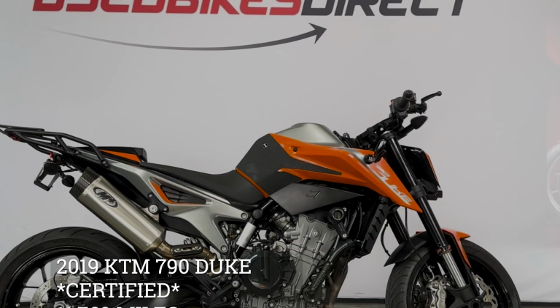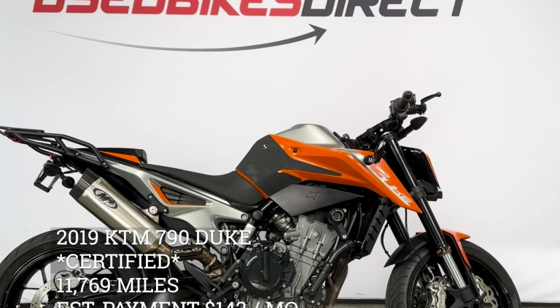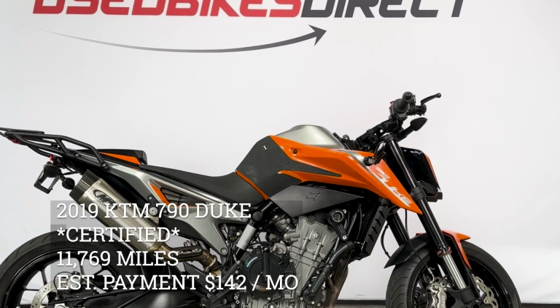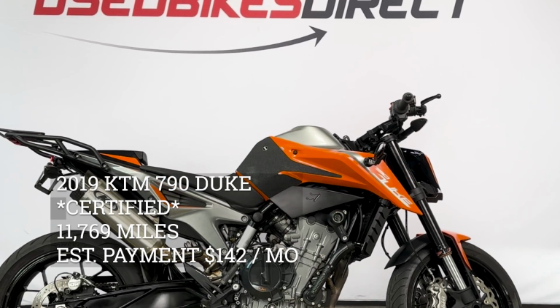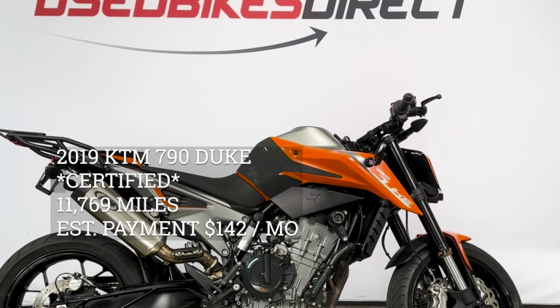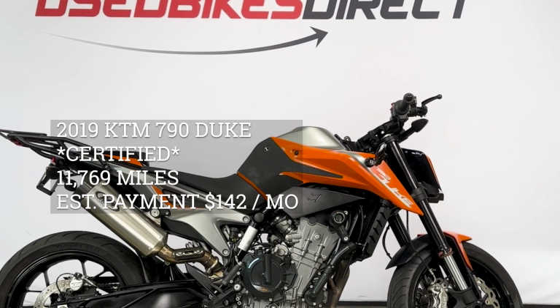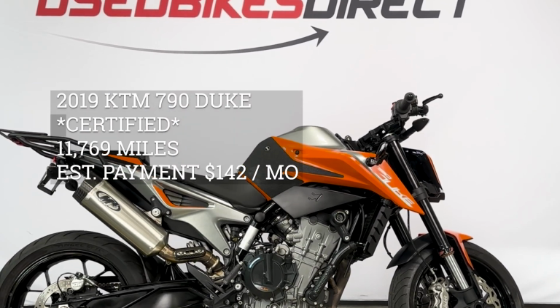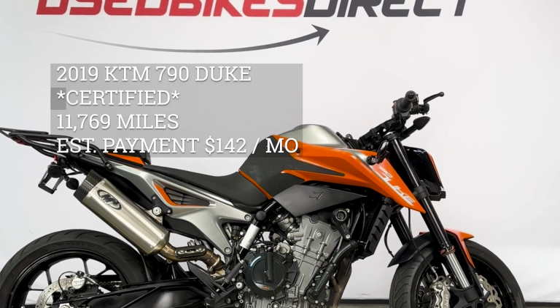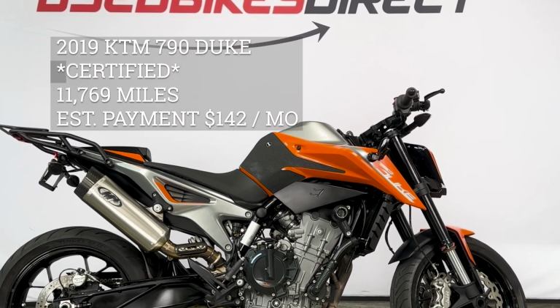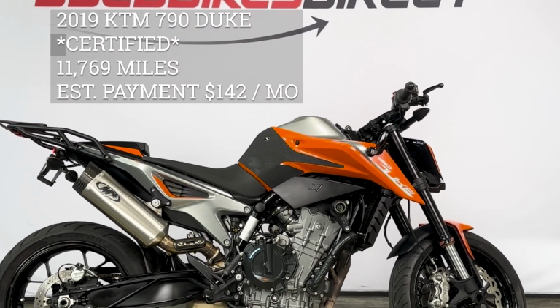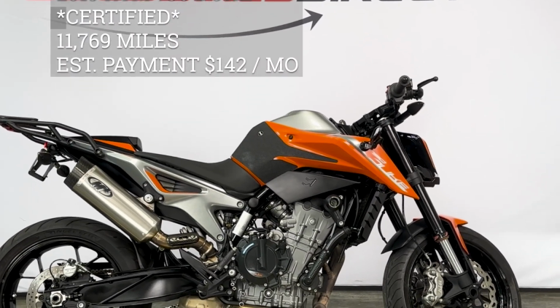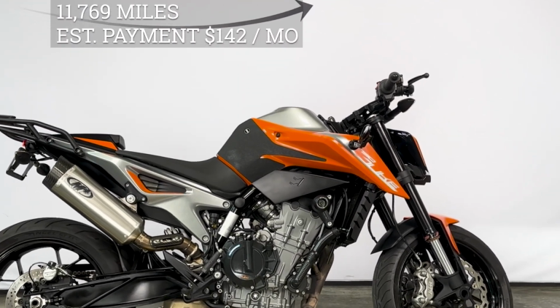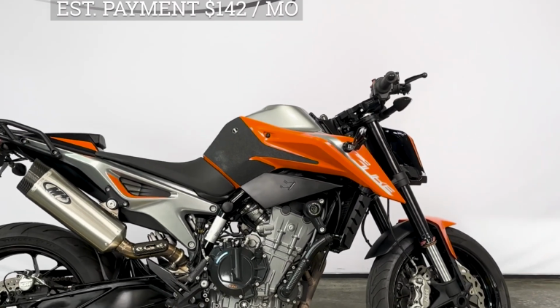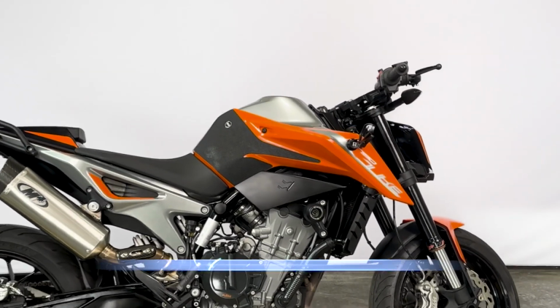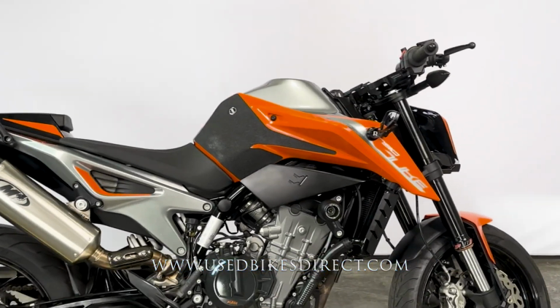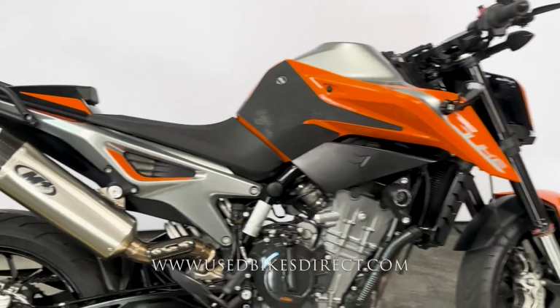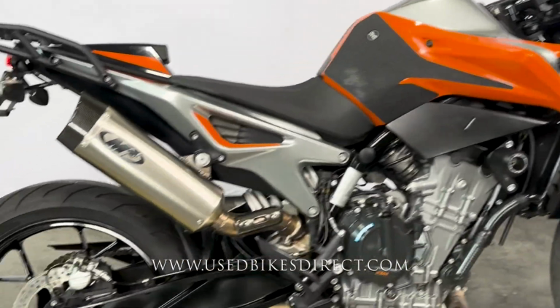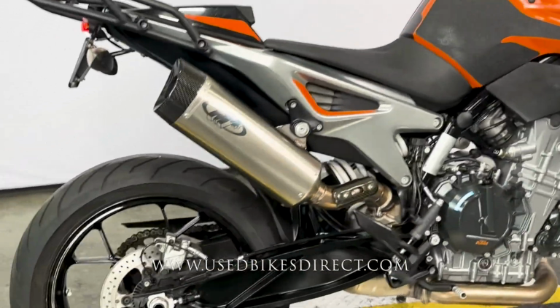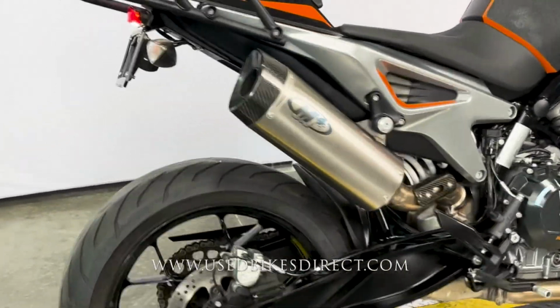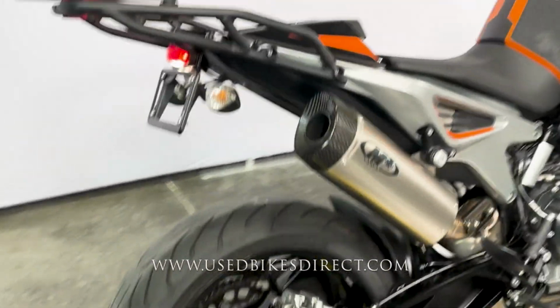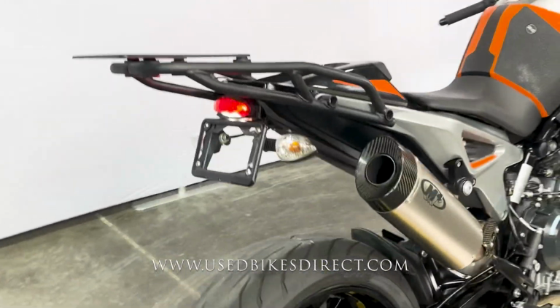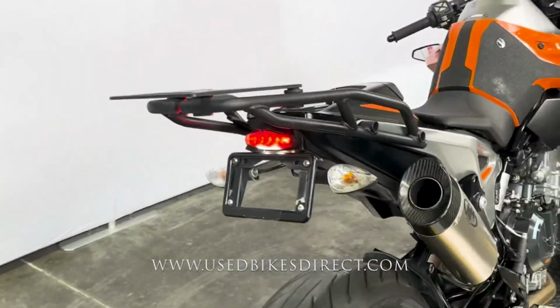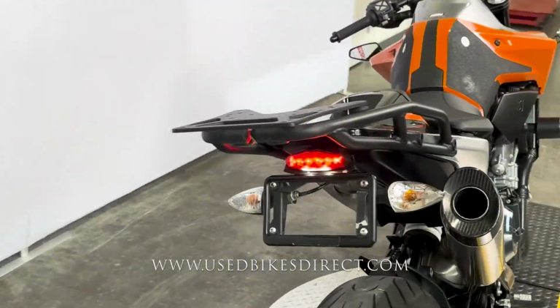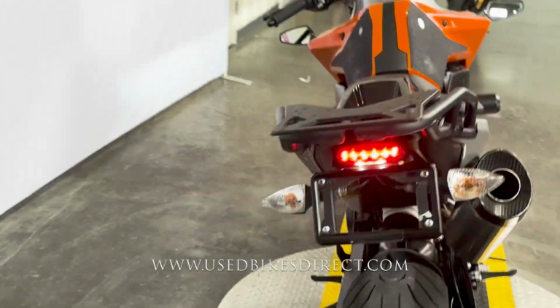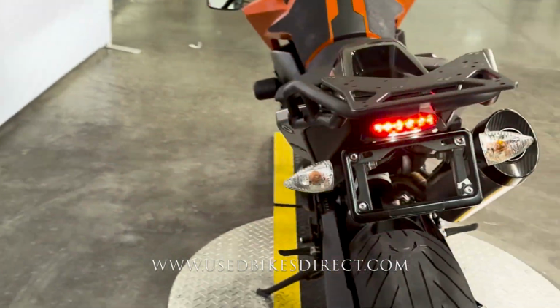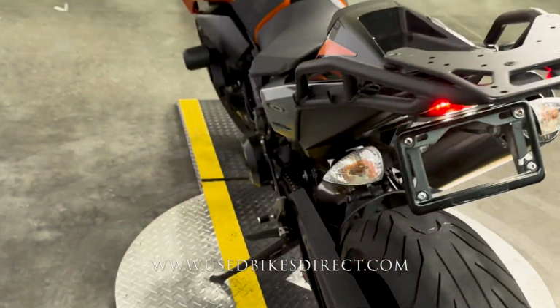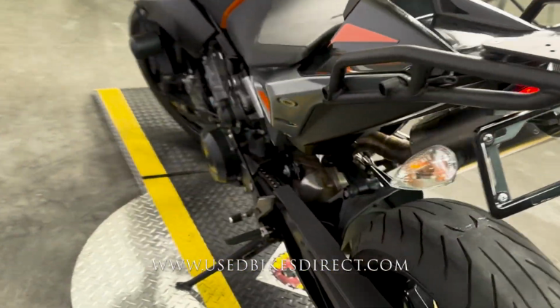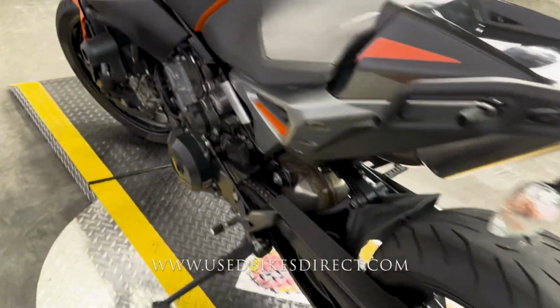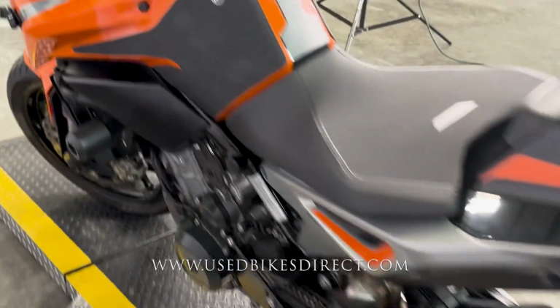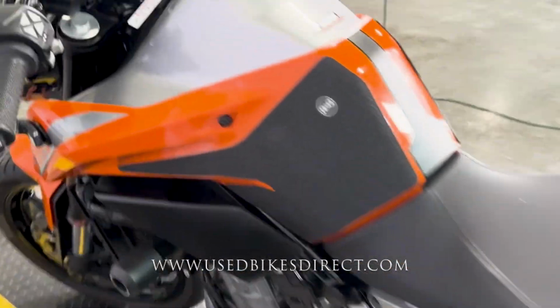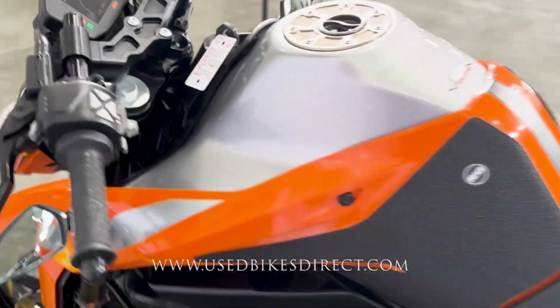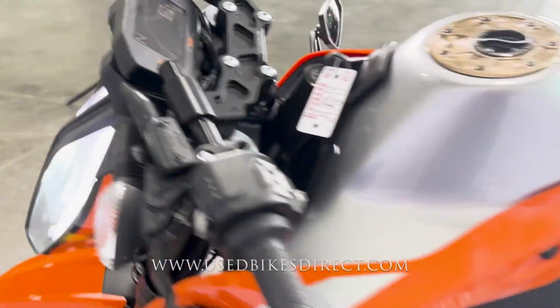Hey everyone, Nick here at Used Bikes Direct, checking out this 2019 KTM Duke. Hop on the website, usedbikesdirect.com, to see those detailed photos and specs. Give us a call with any questions at 866-576-2453.